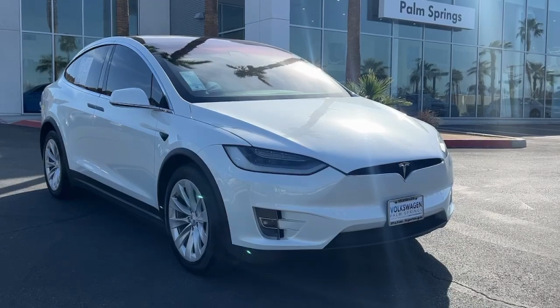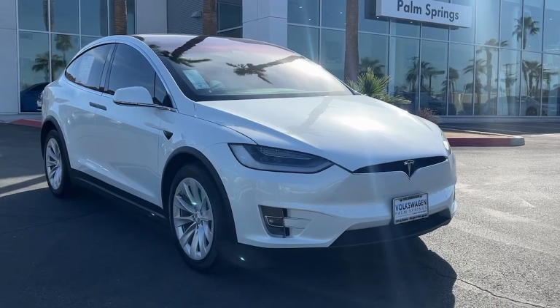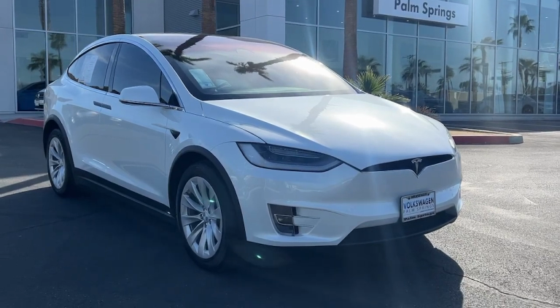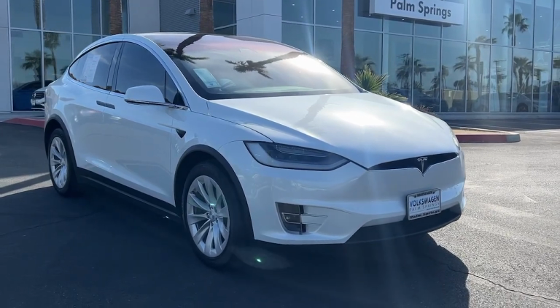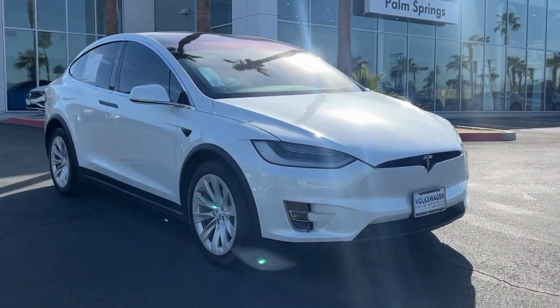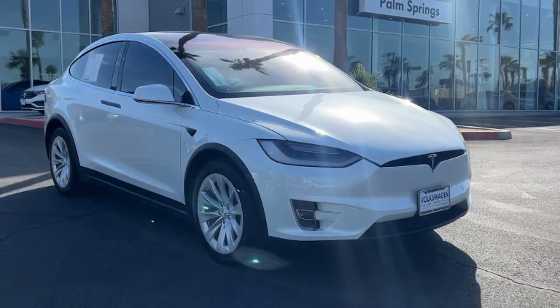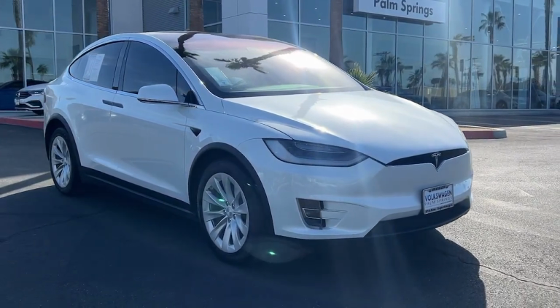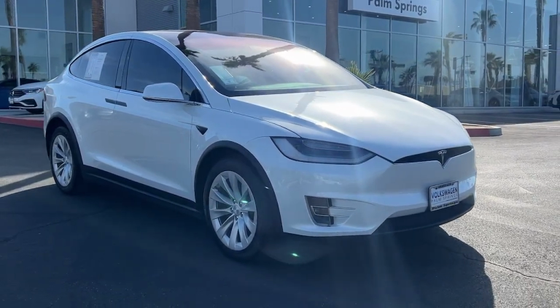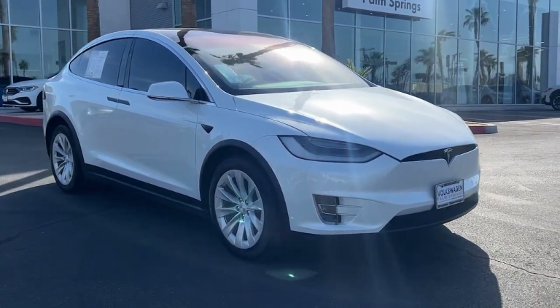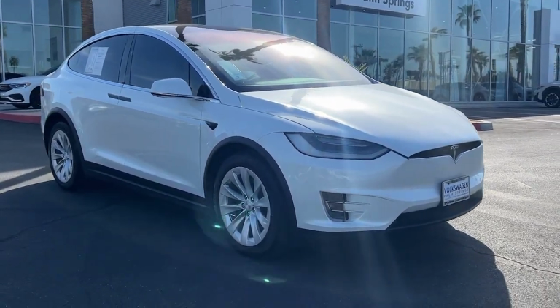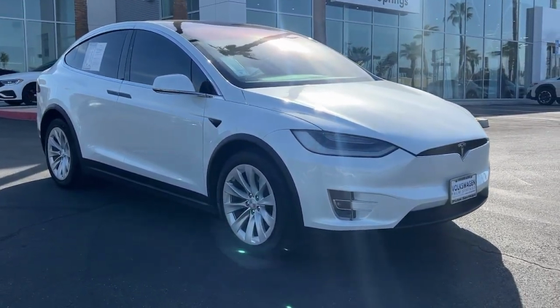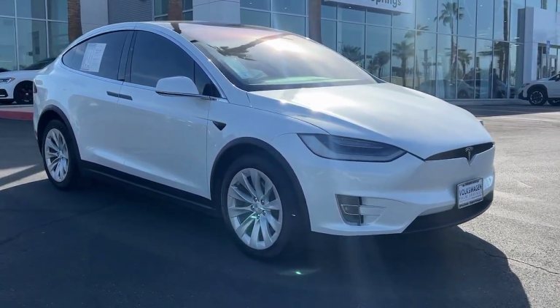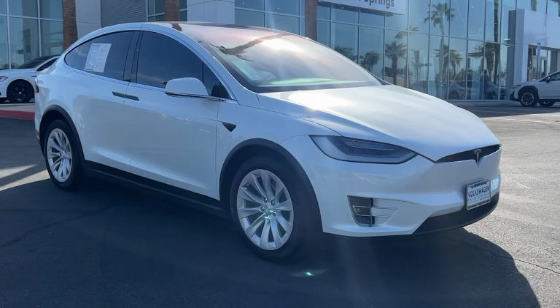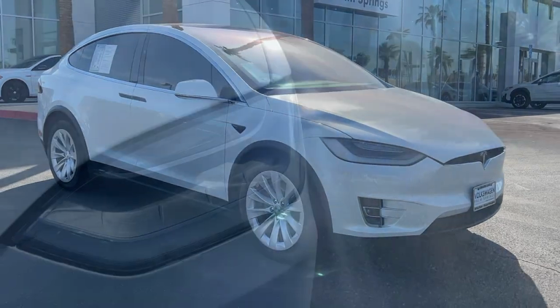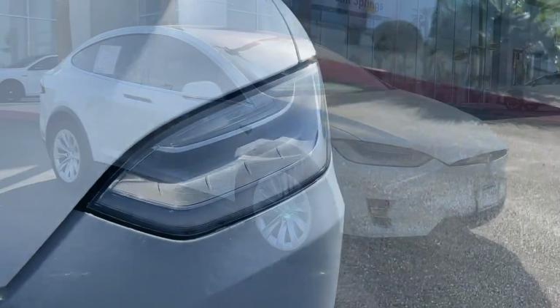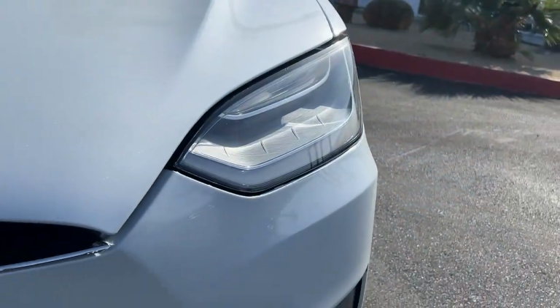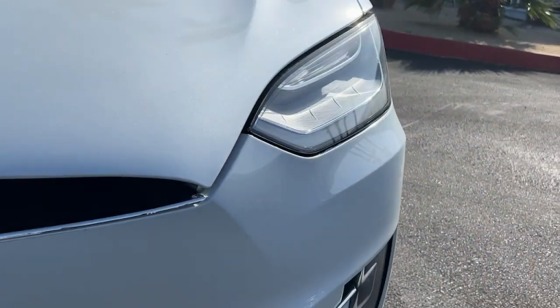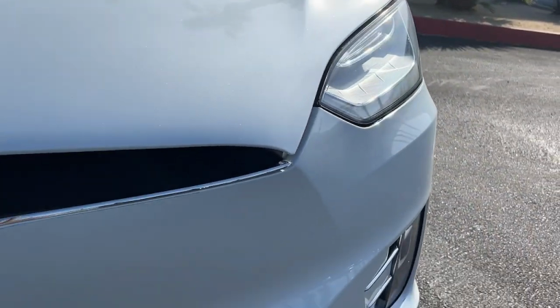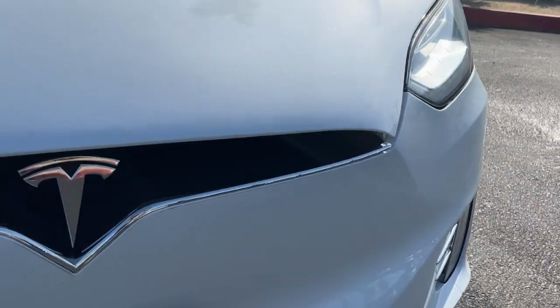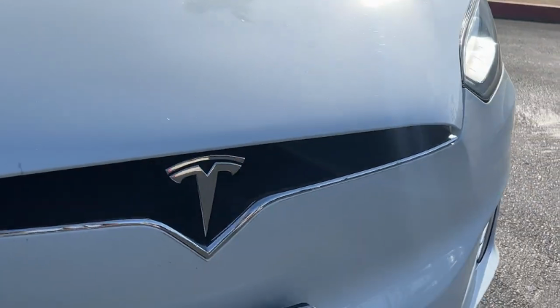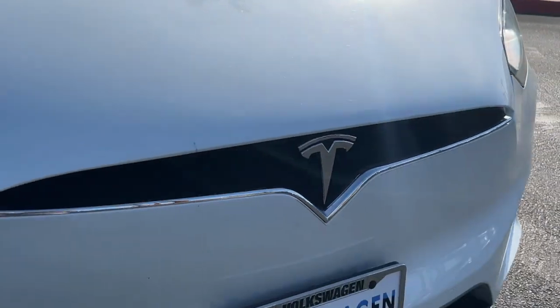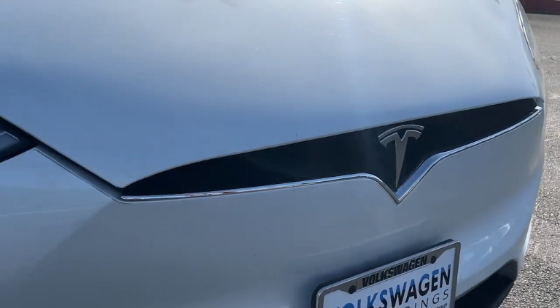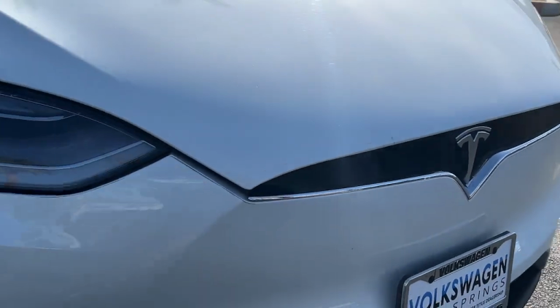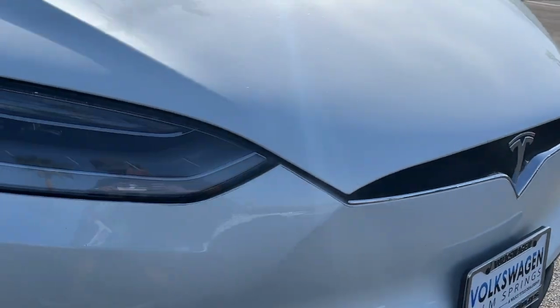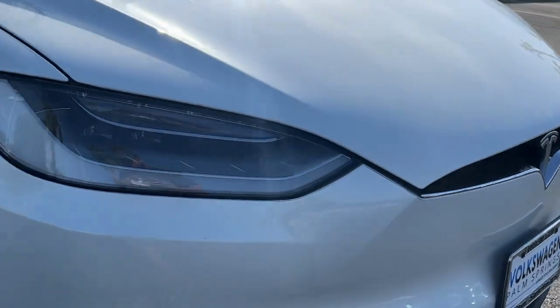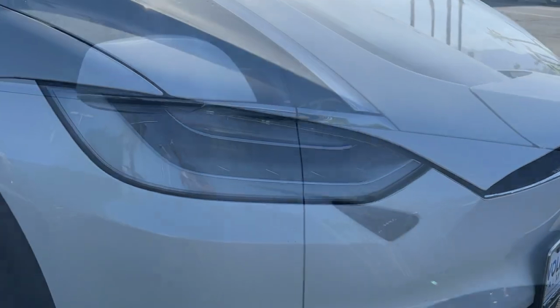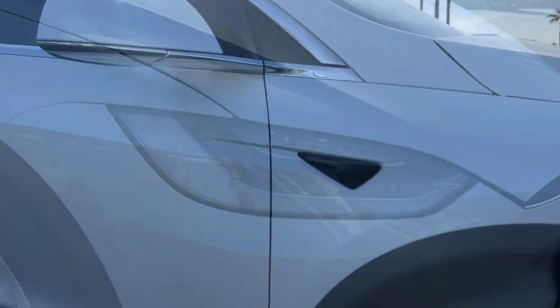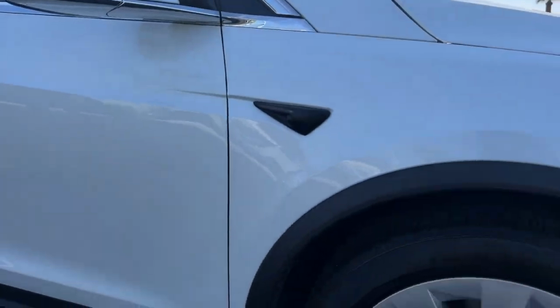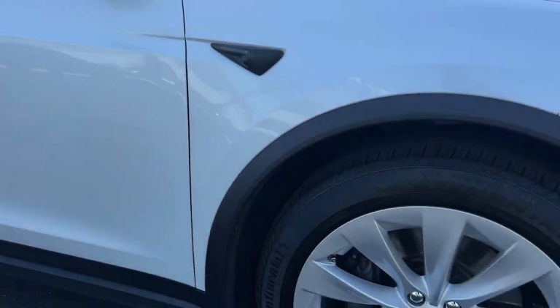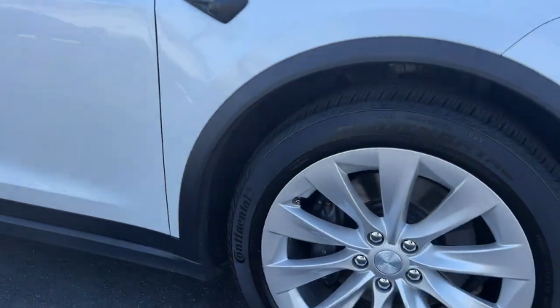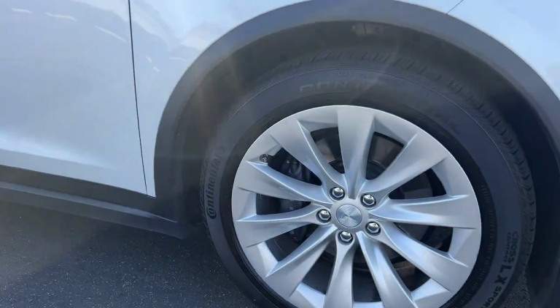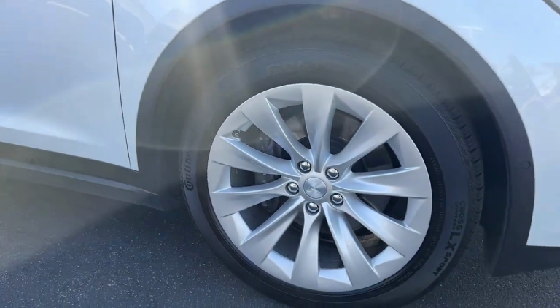You will love the features of this 2020 Tesla Model X. This vehicle is an outstanding buy with fewer than 50,000 miles on the odometer. Lean into a bright future in this slick Model X.